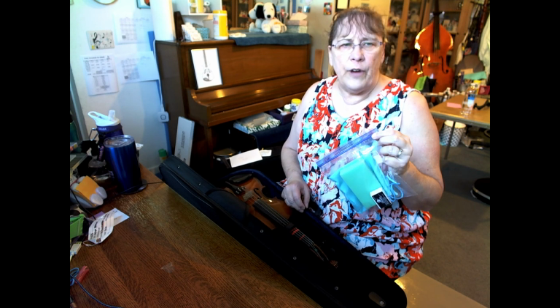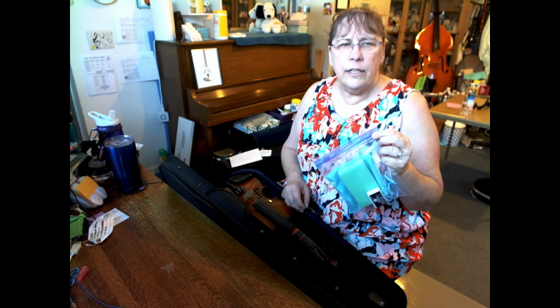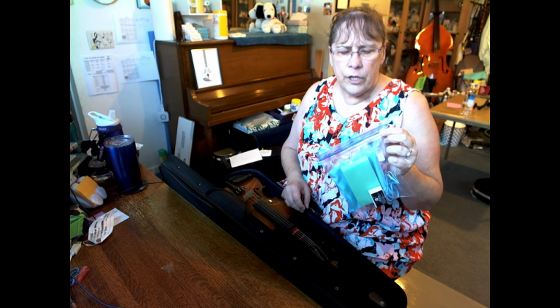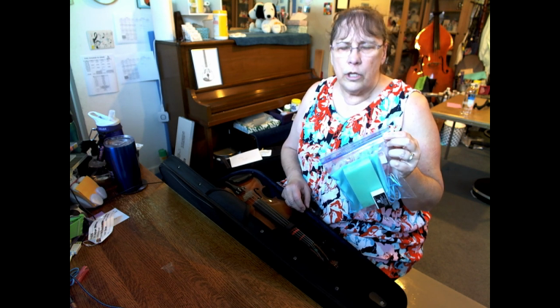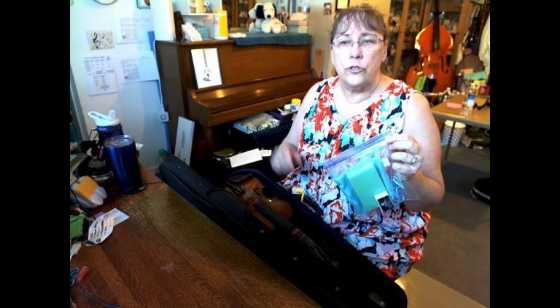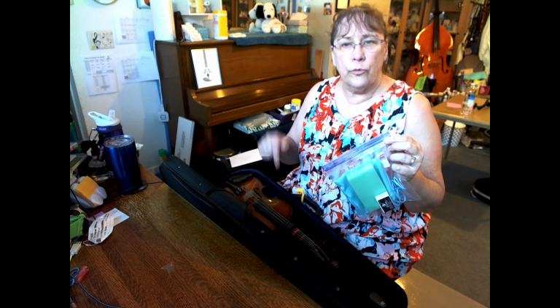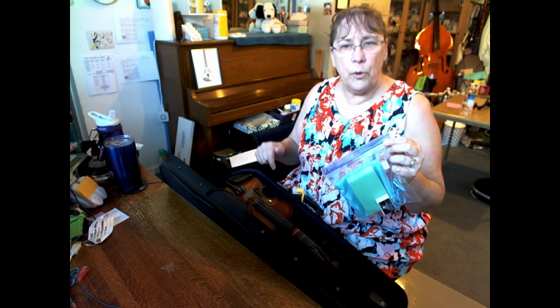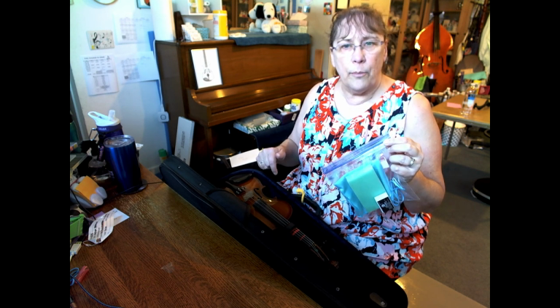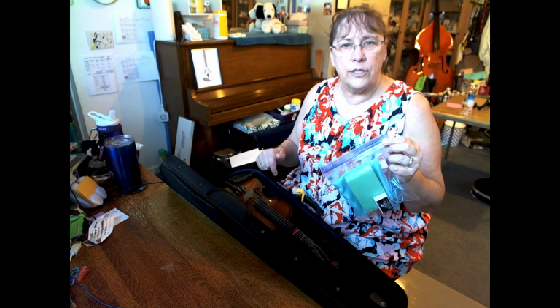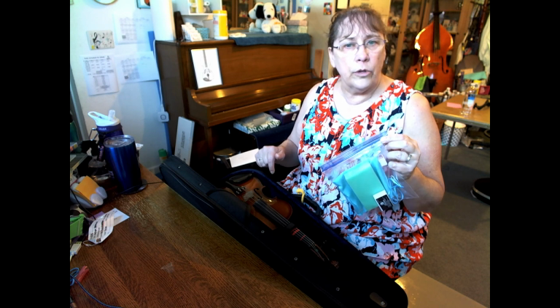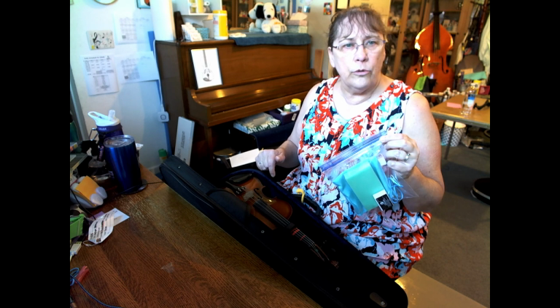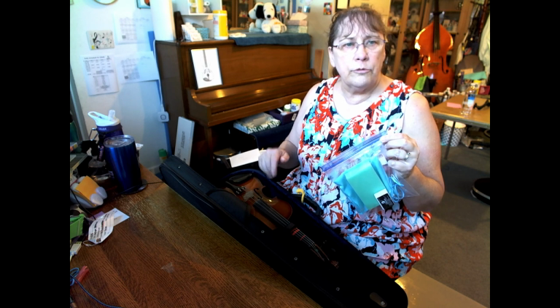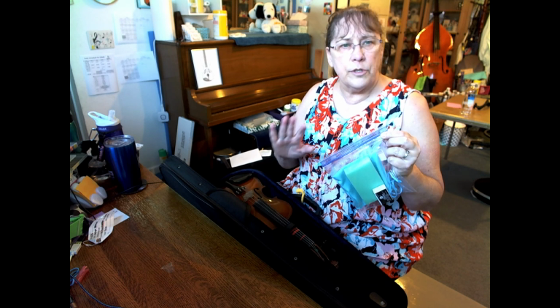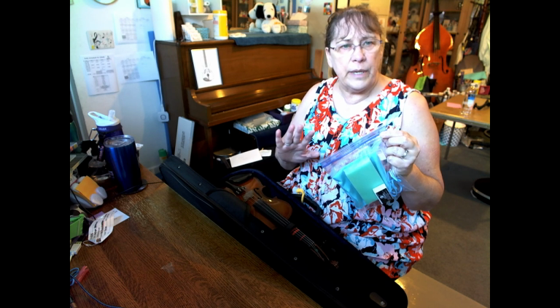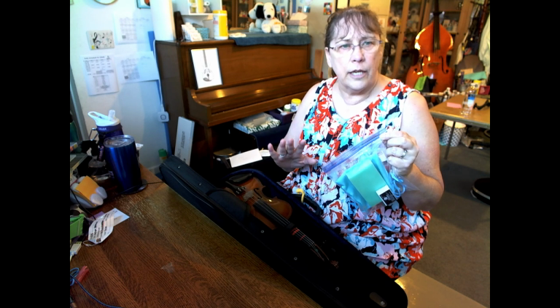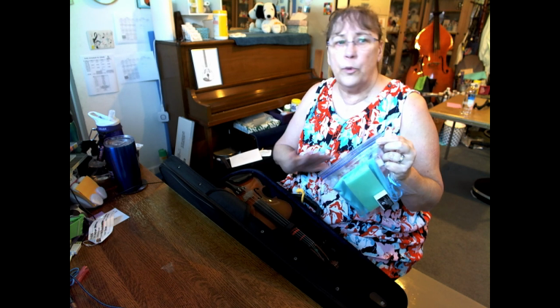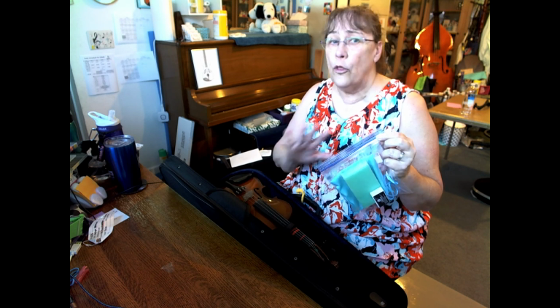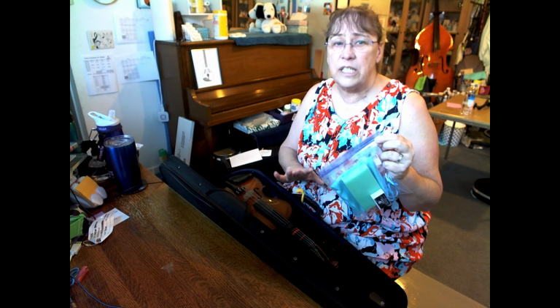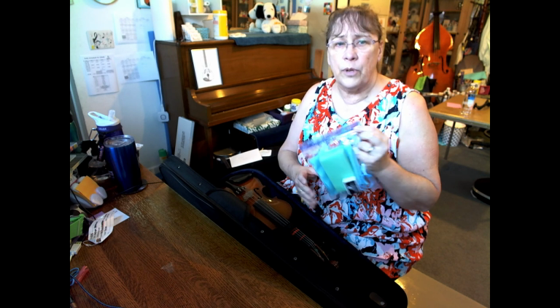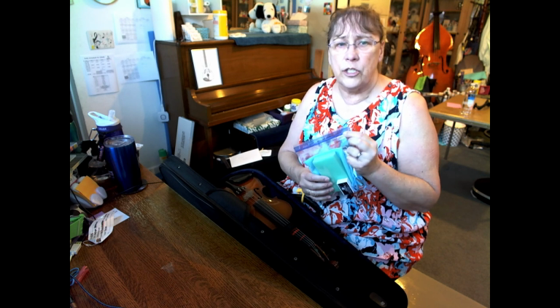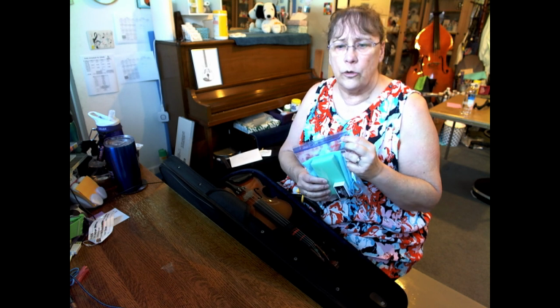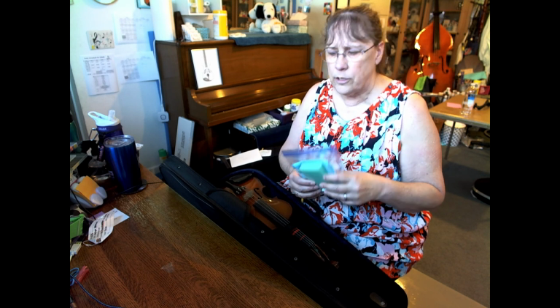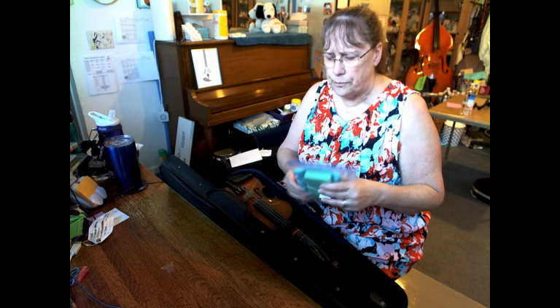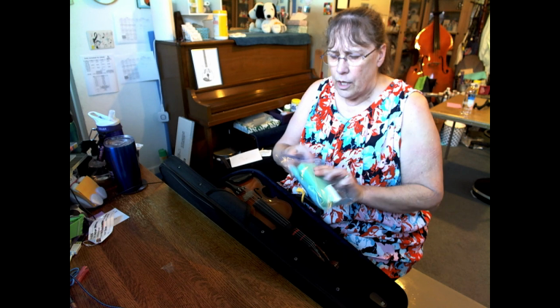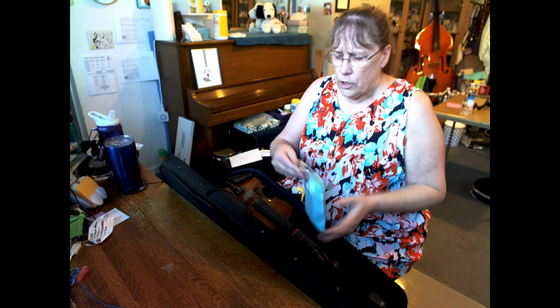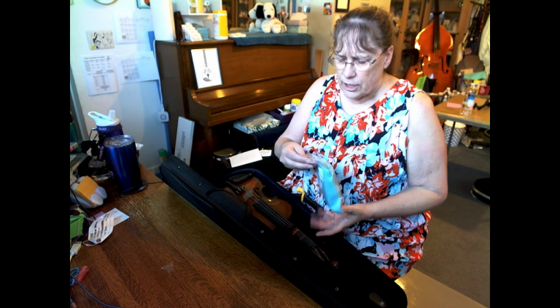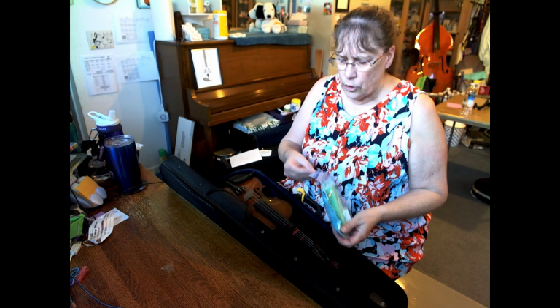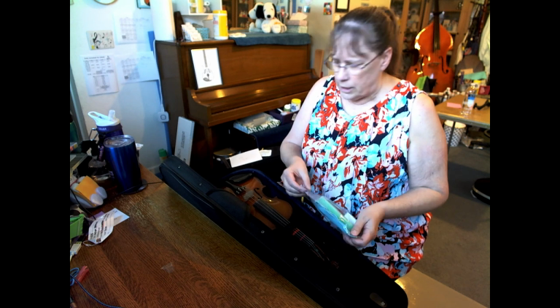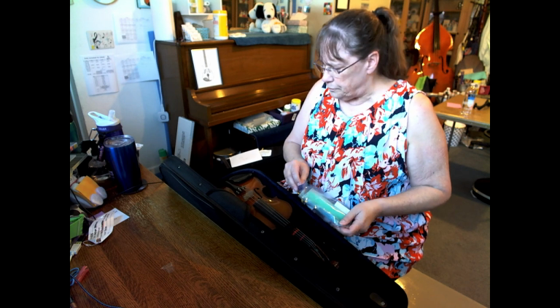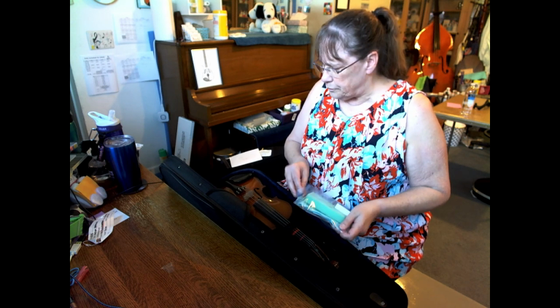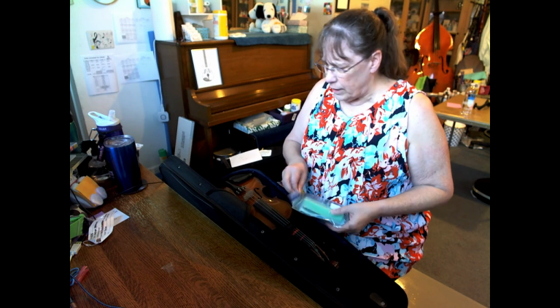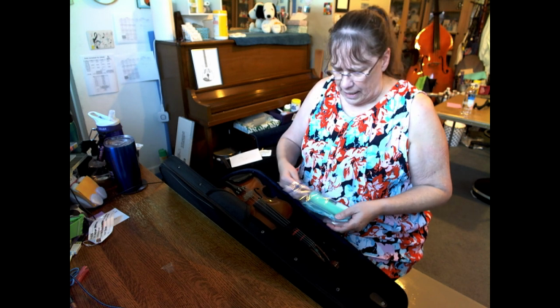Violins and violas, the shoulder rest part applies to only you. Cellos and basses, not to you, but all the rest of it applies to cellos and basses. So let's first look in this packet.